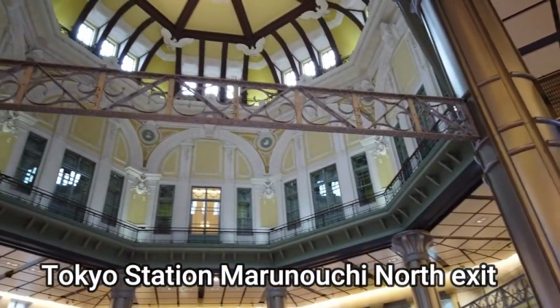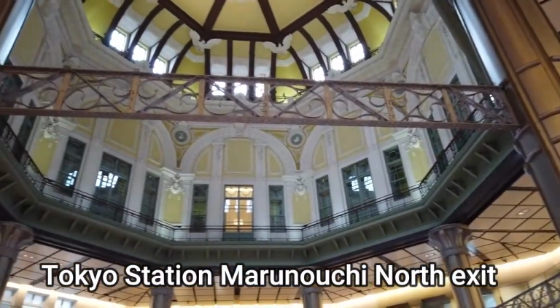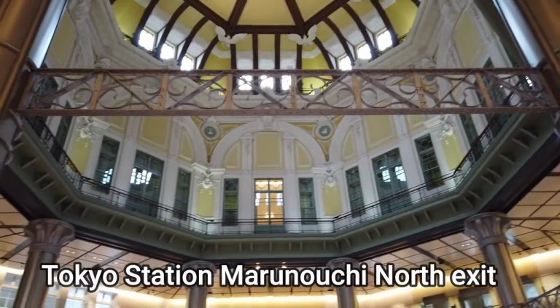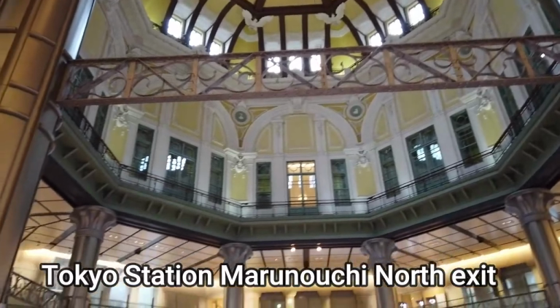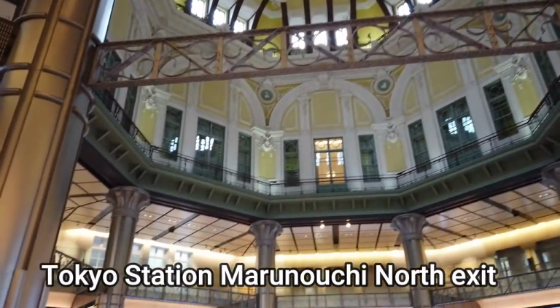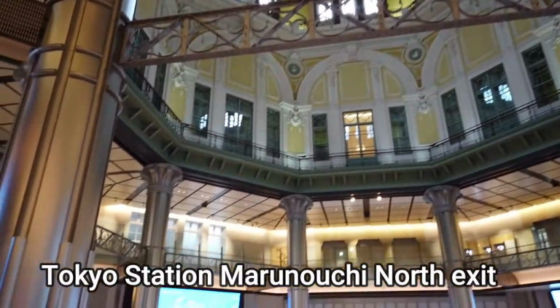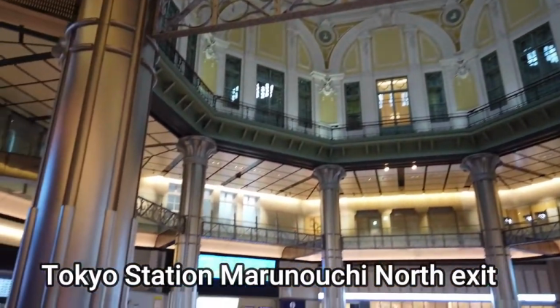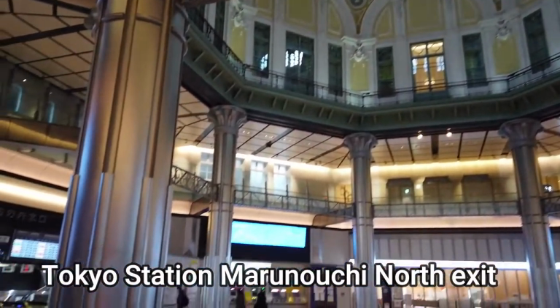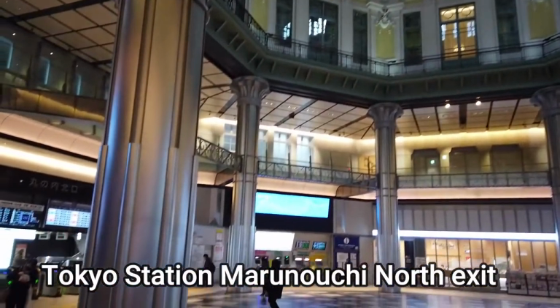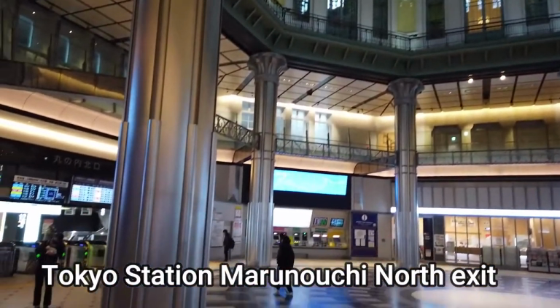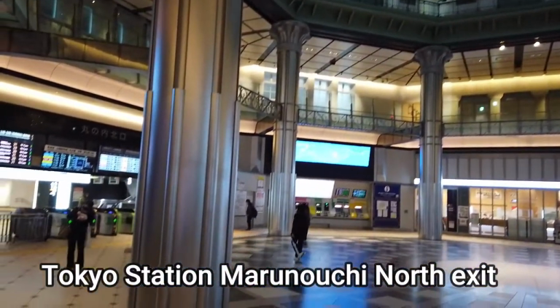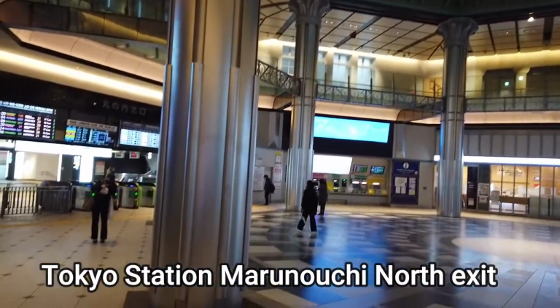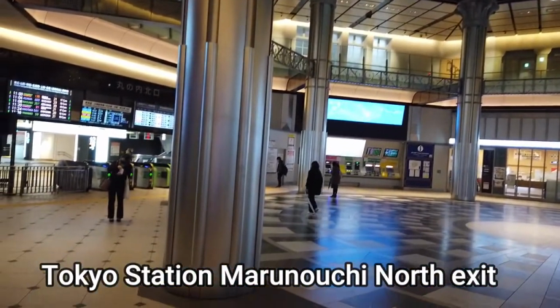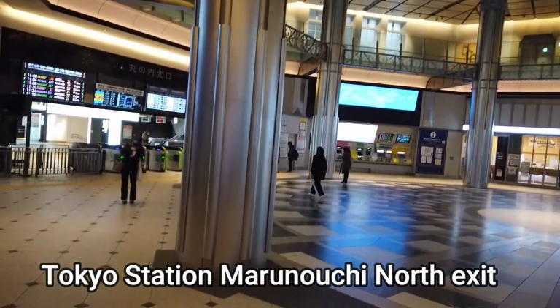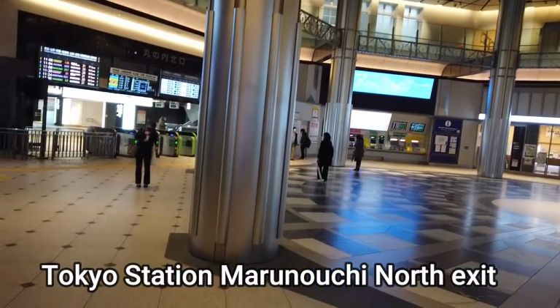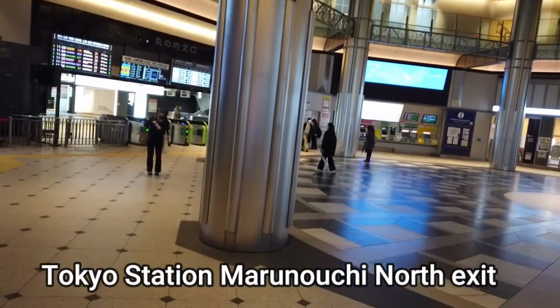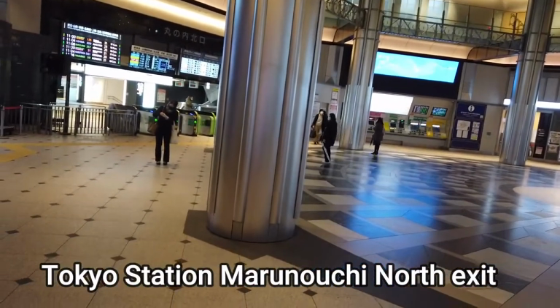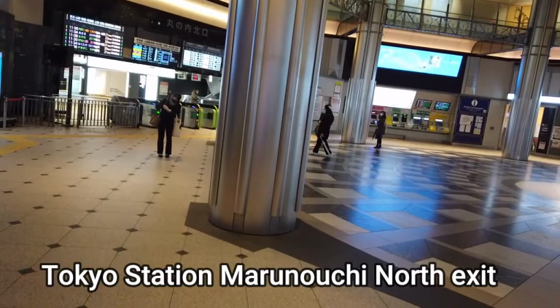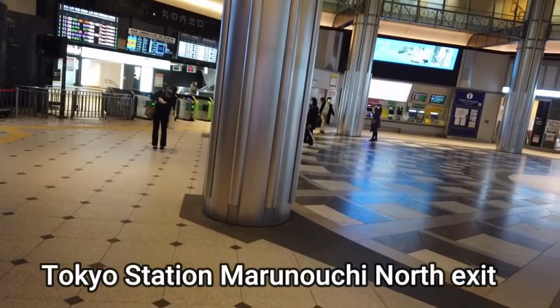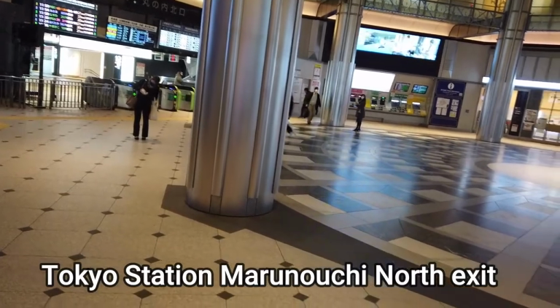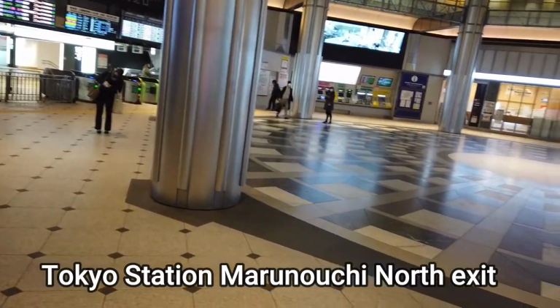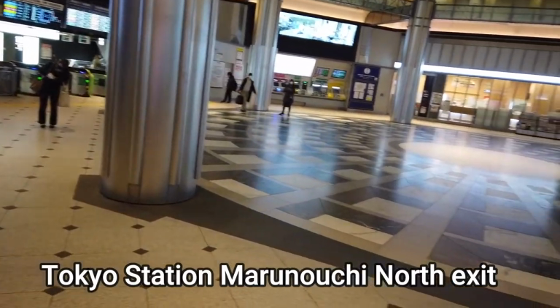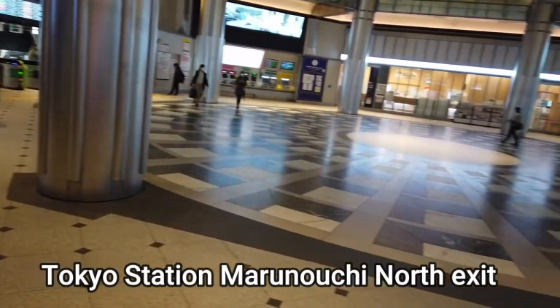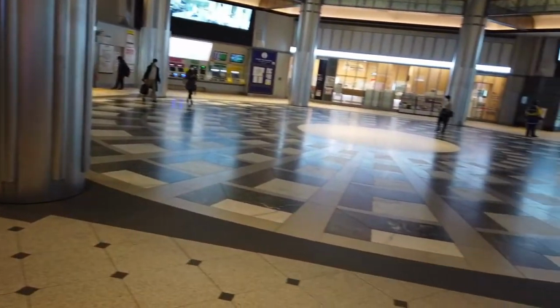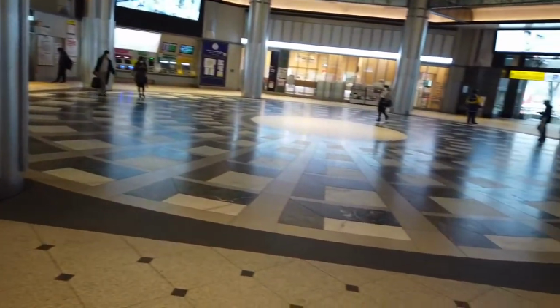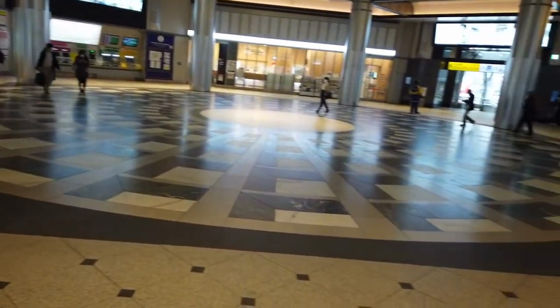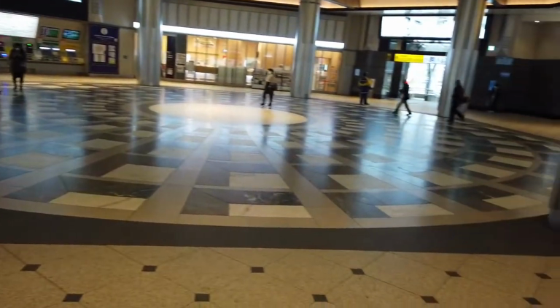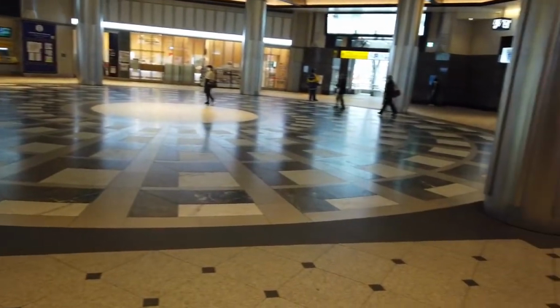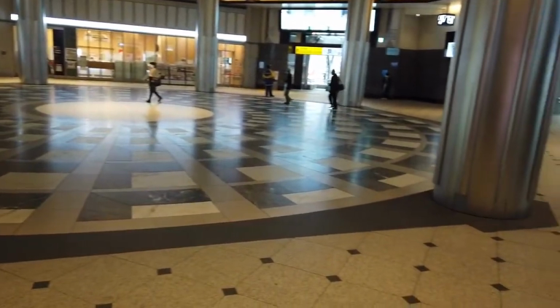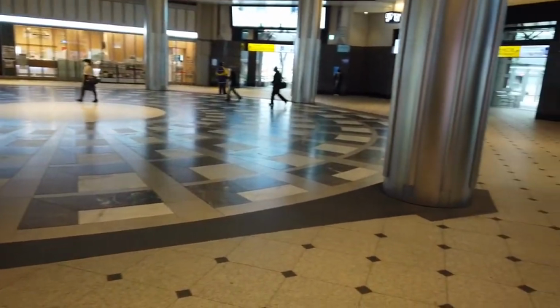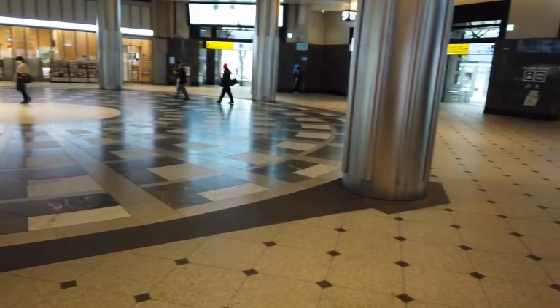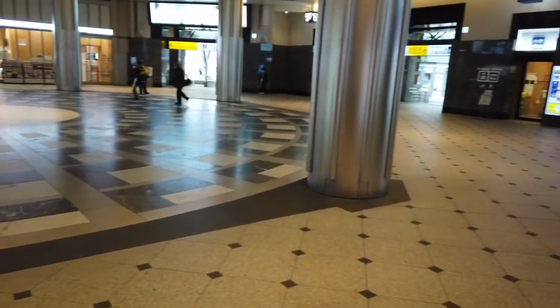Hey guys, welcome to my channel, Rojclan, also known as Rorator on Facebook. So yeah, I was at the Tokyo Station, Marunouchi North exit — really nice exit with a hotel on top.